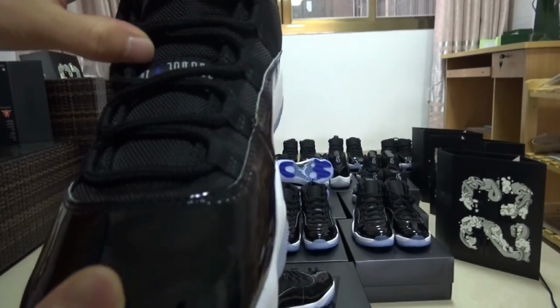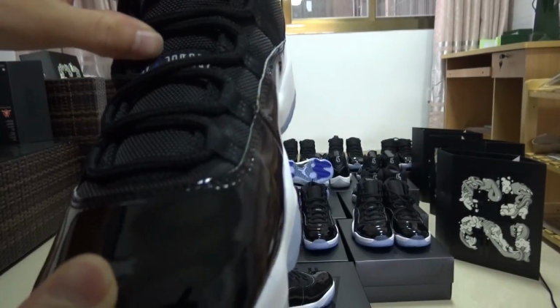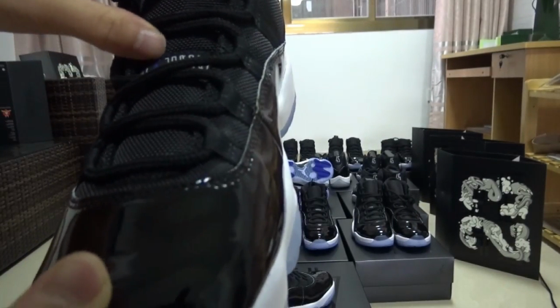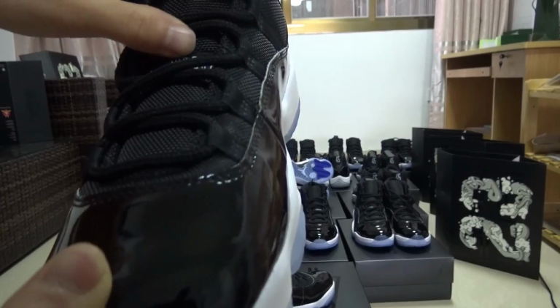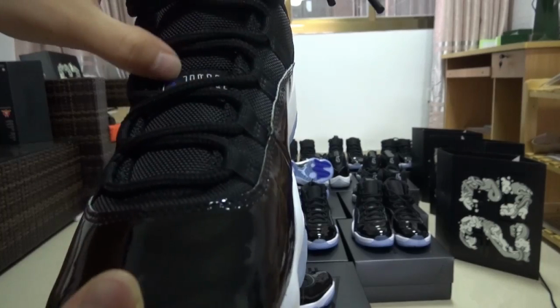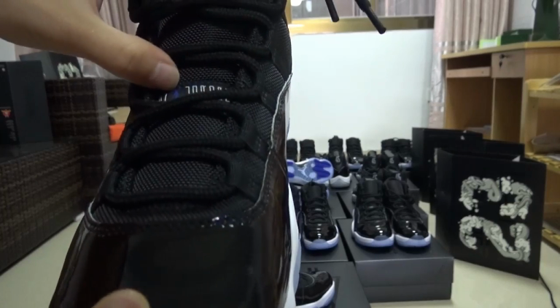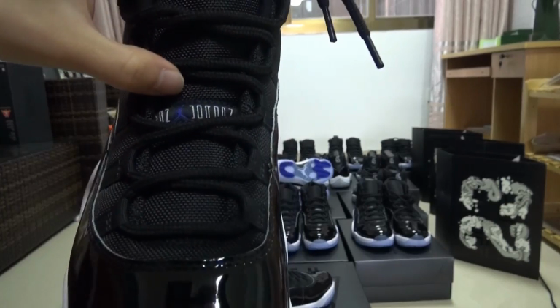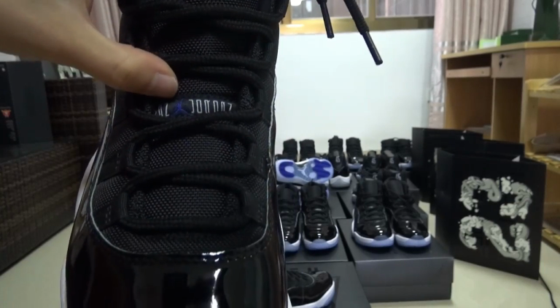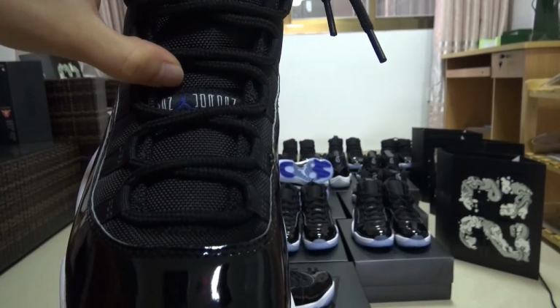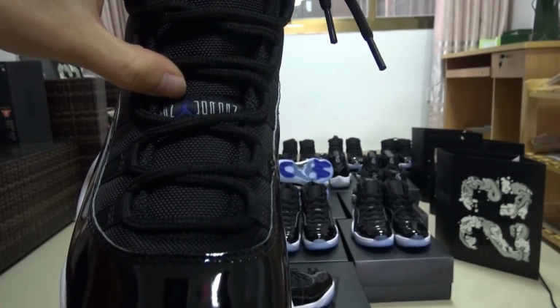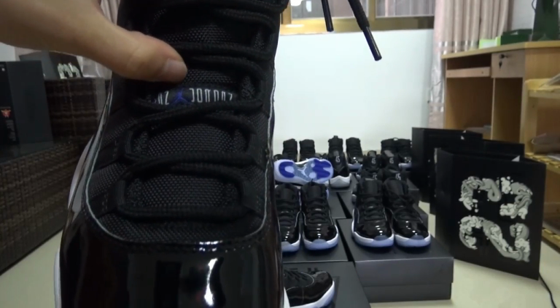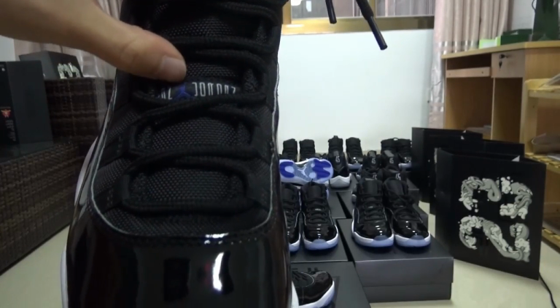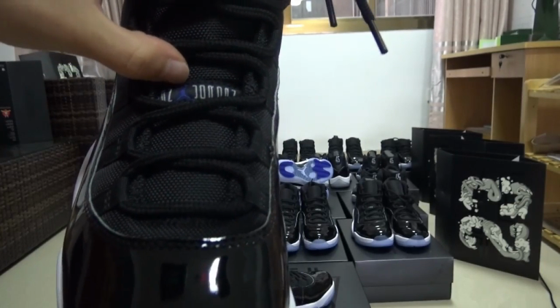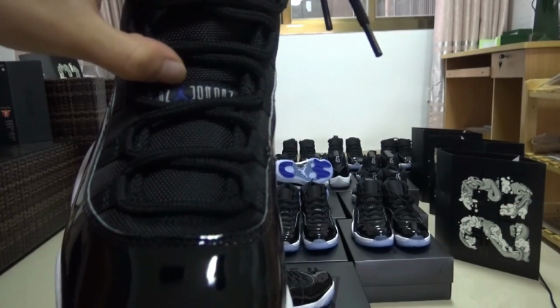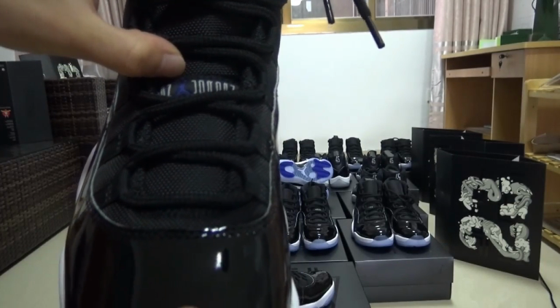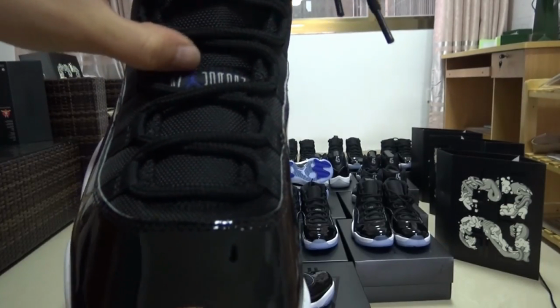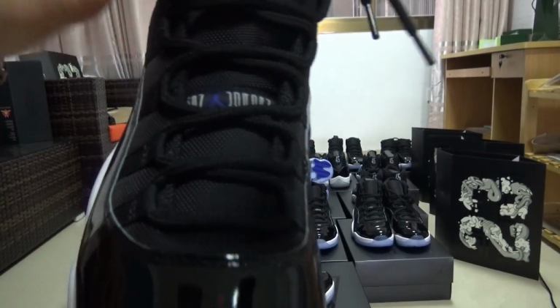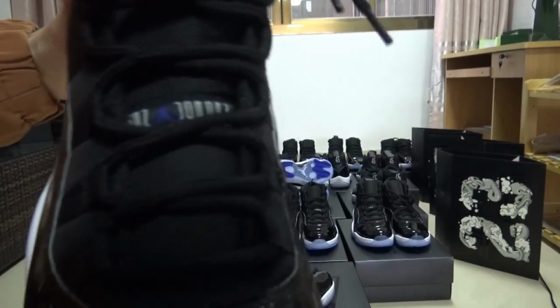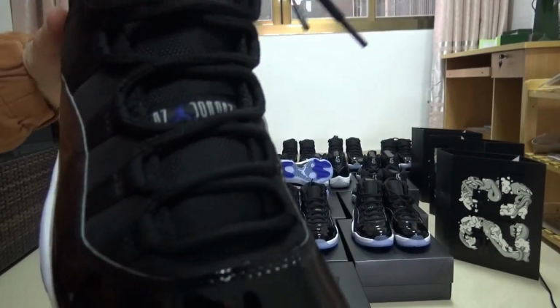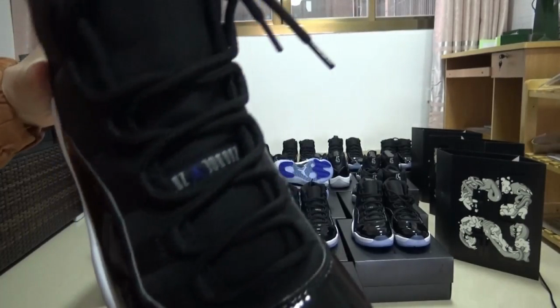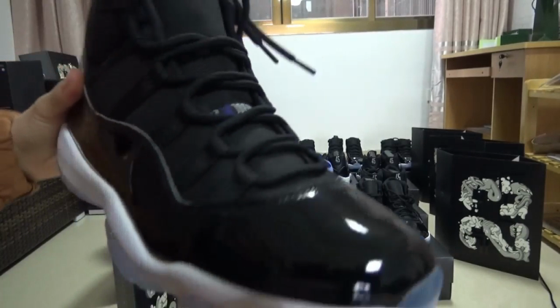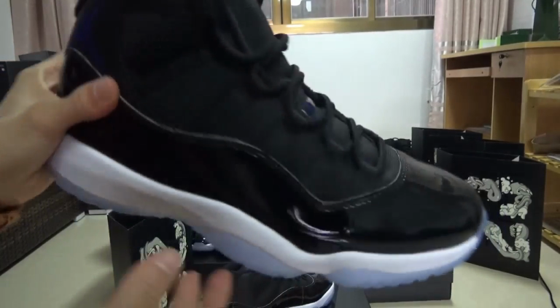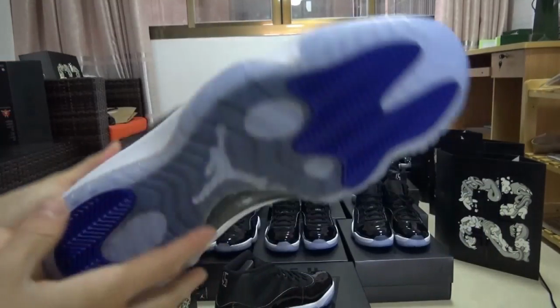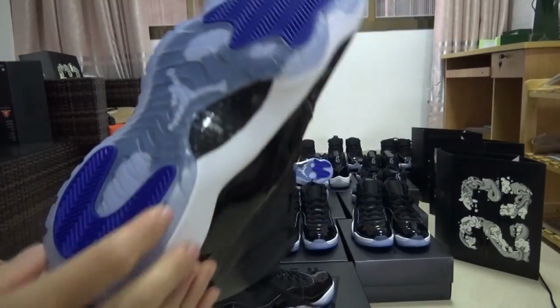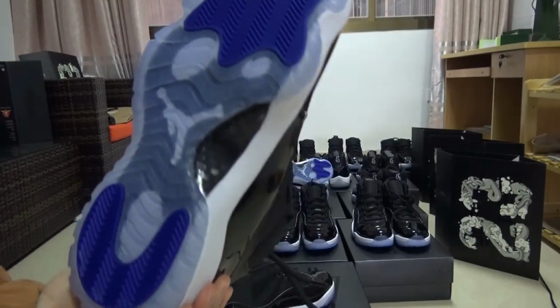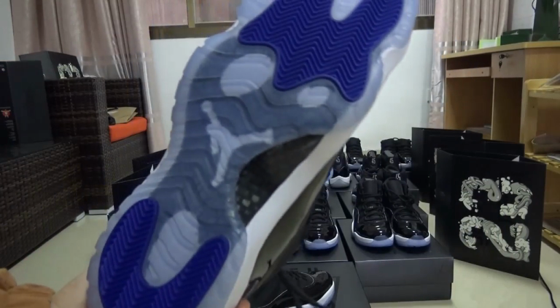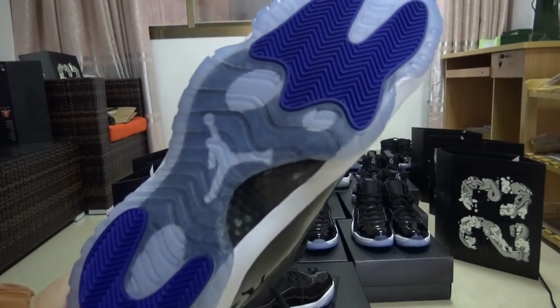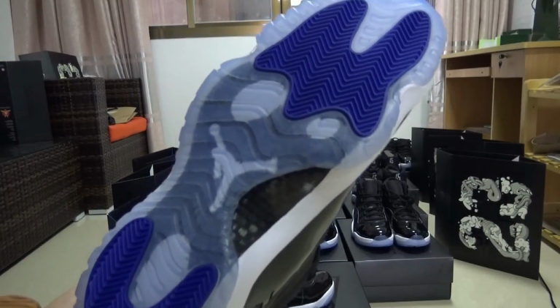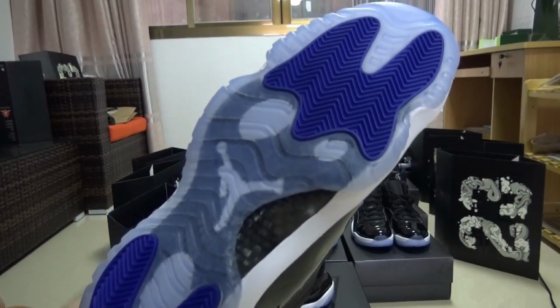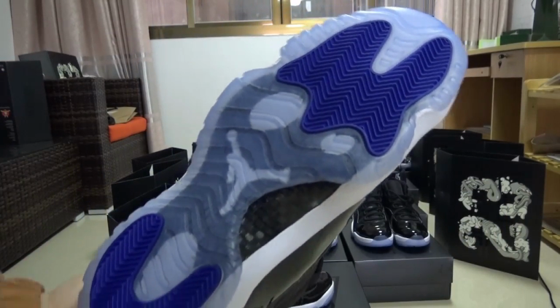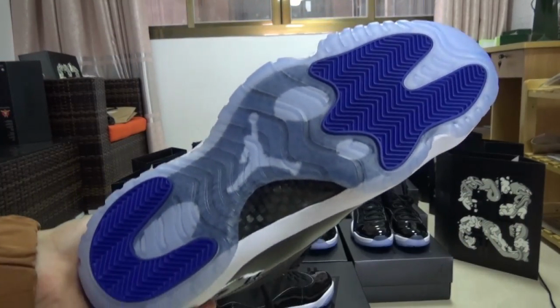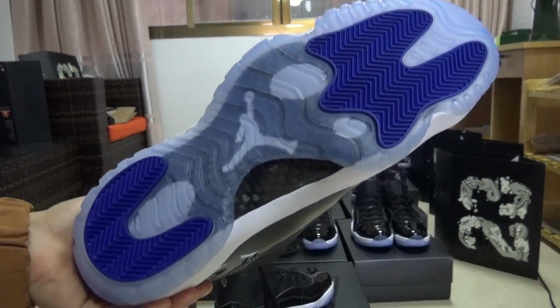Don't forget the shoelaces also have the numbers and a blue Jumpman. Now let's turn to the bottom part.